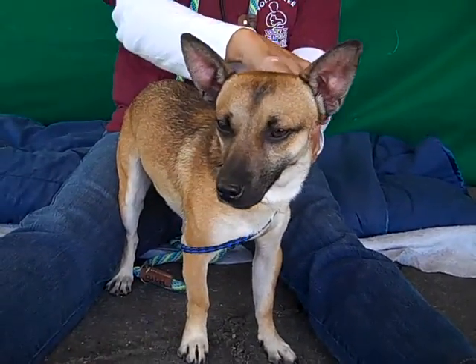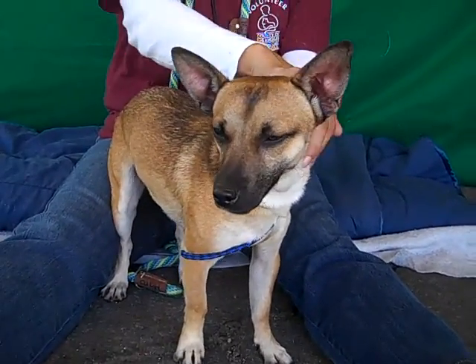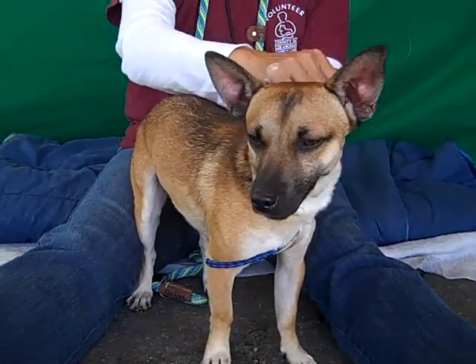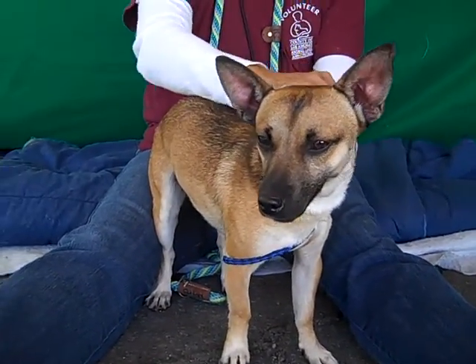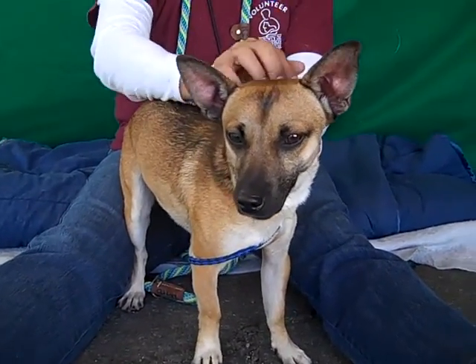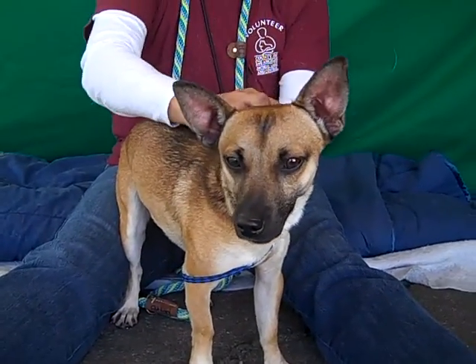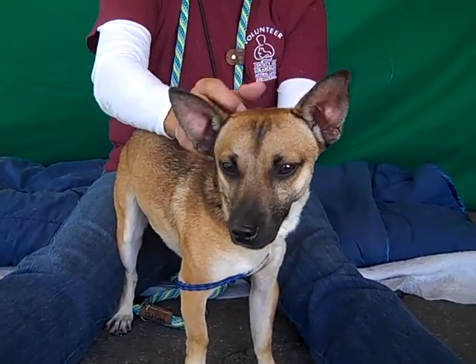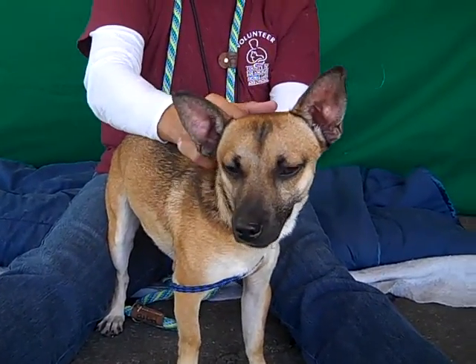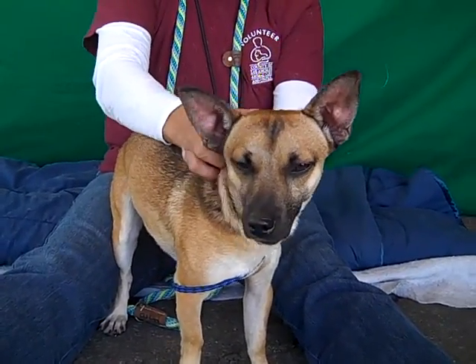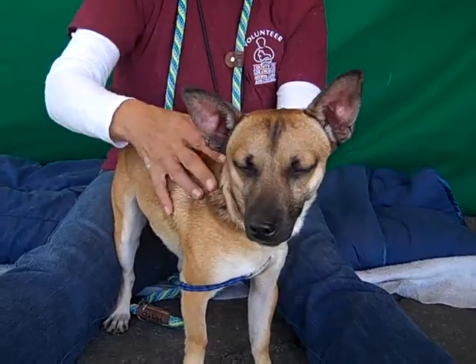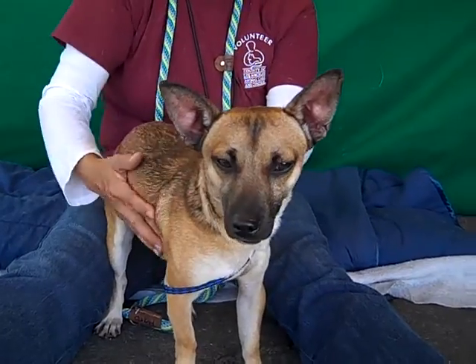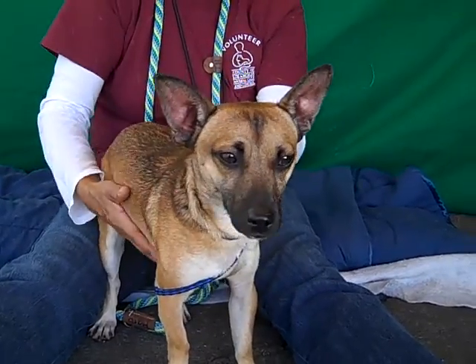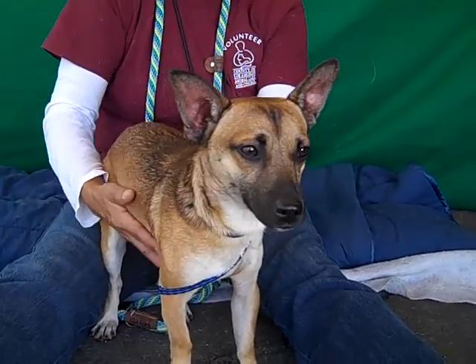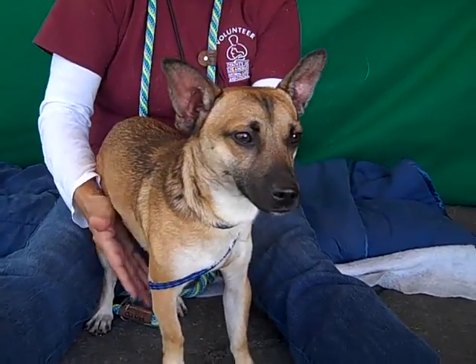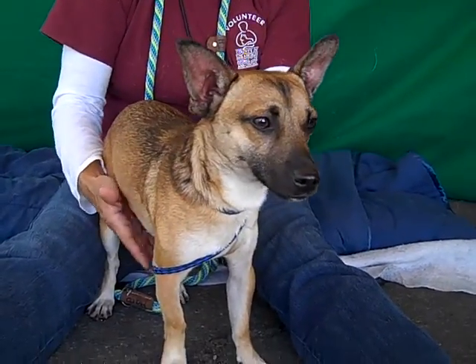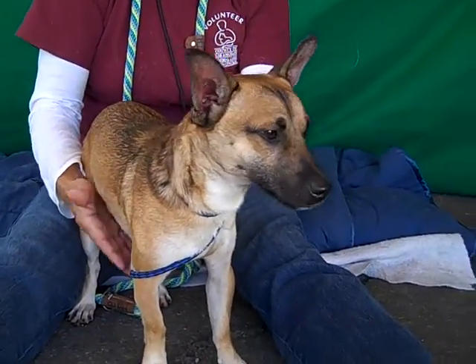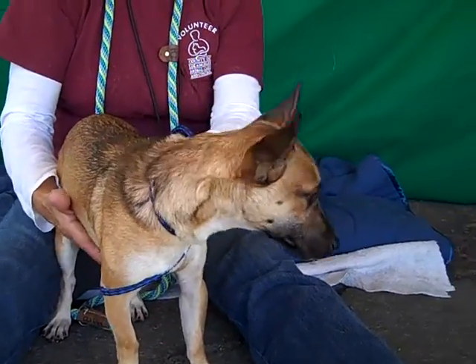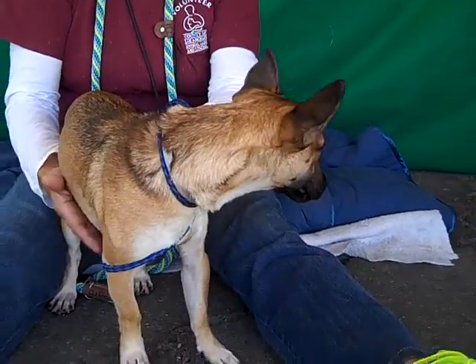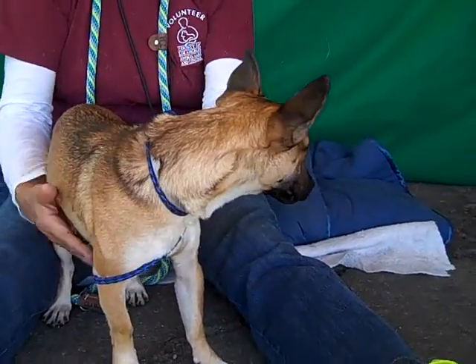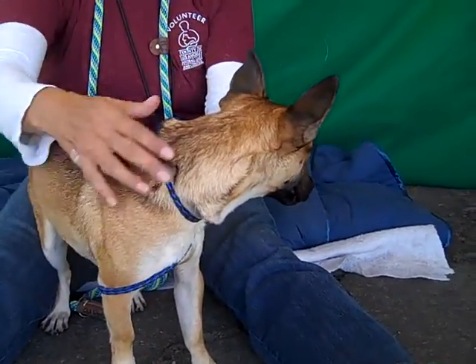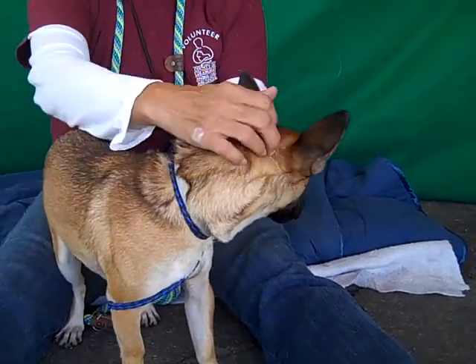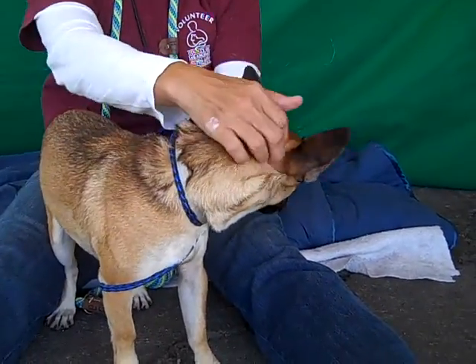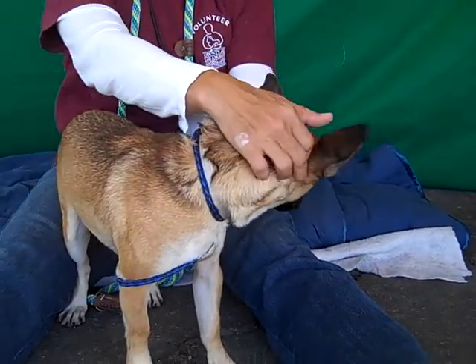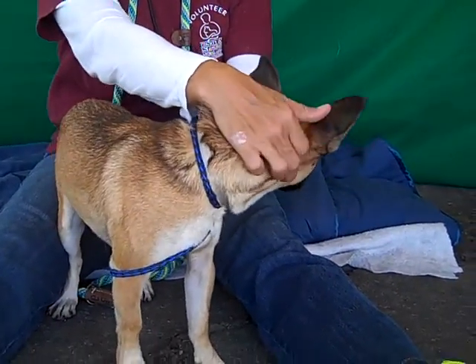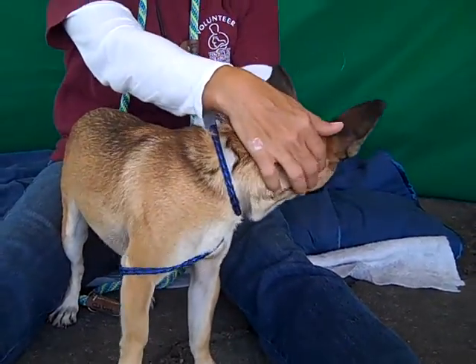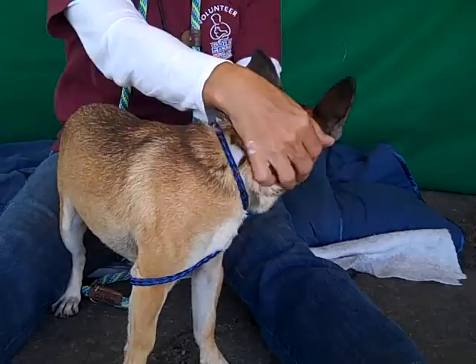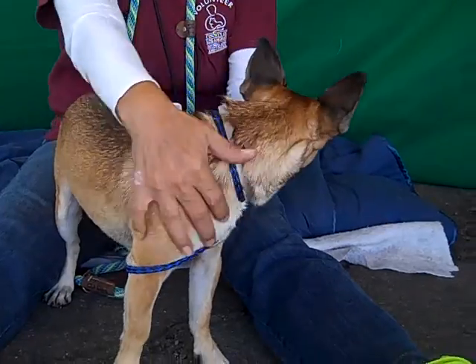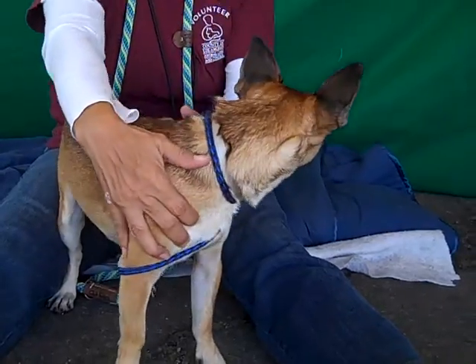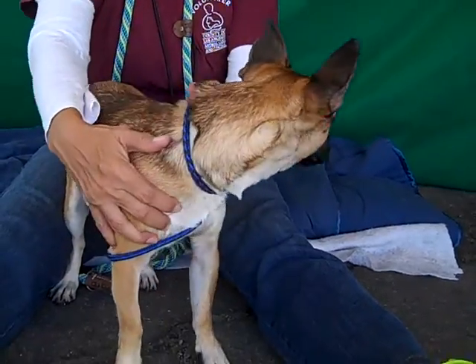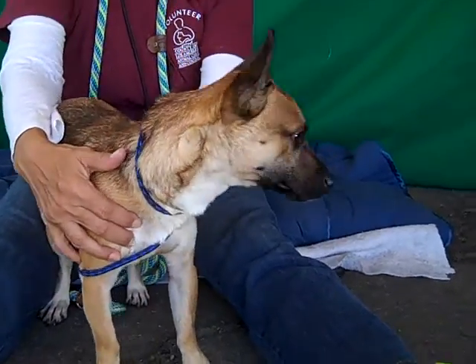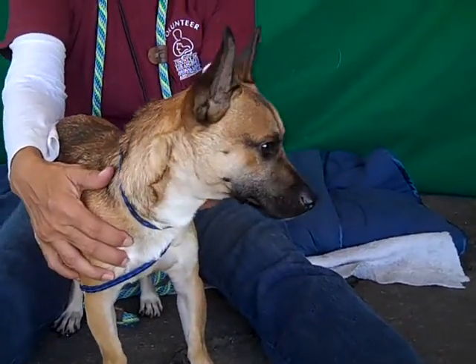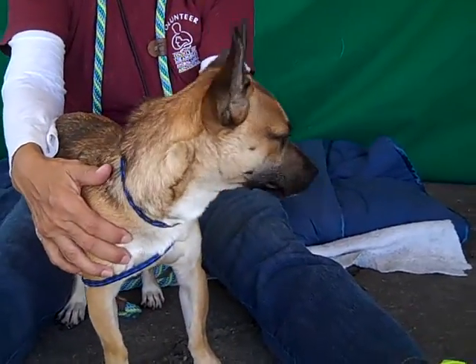Mickey came to the Bolton Park Animal Care Center as an owner's surrender on November 12th. The owners who dropped him off did not give a reason as to why they were leaving him here. We can't imagine why.